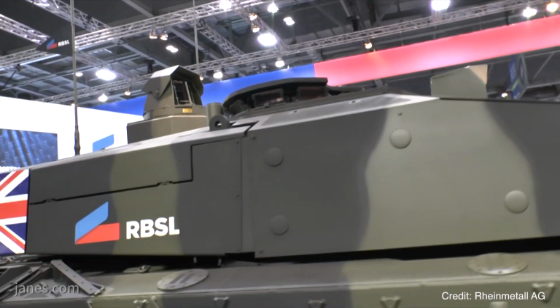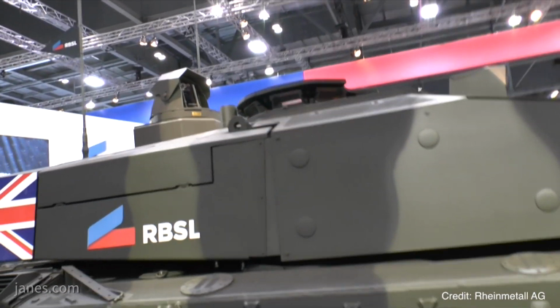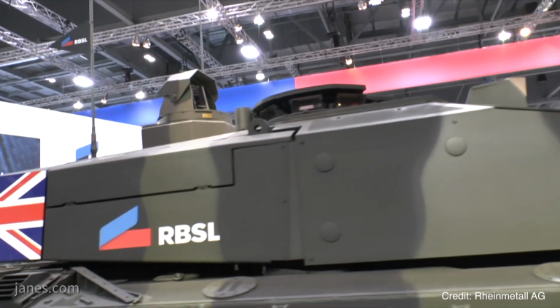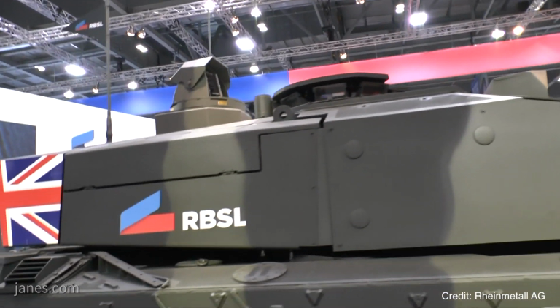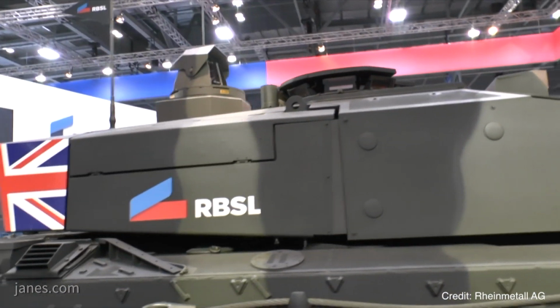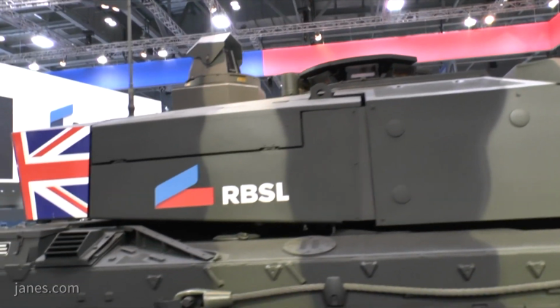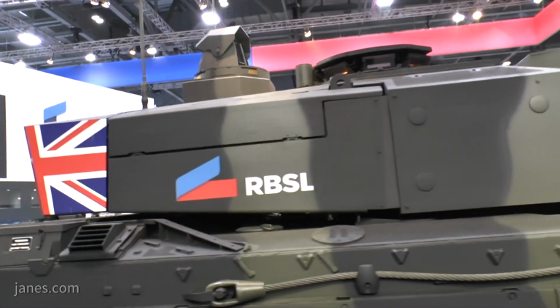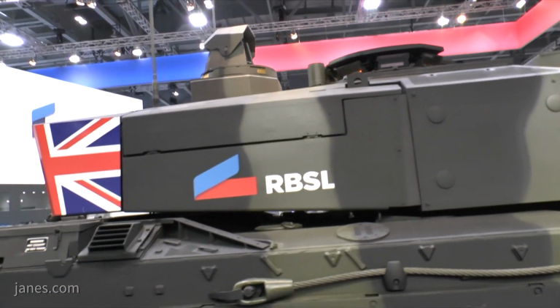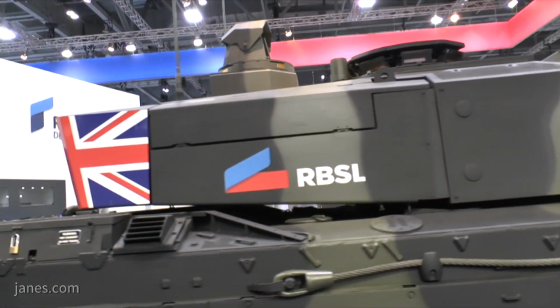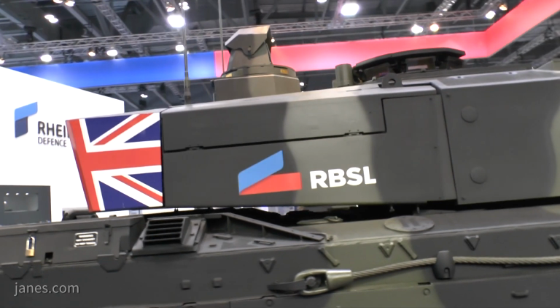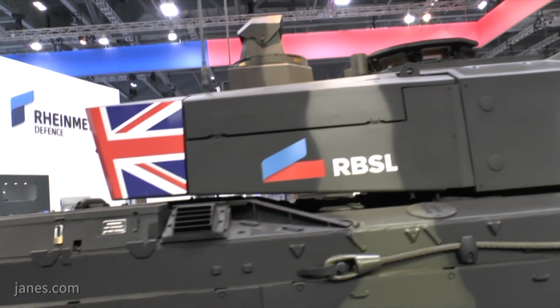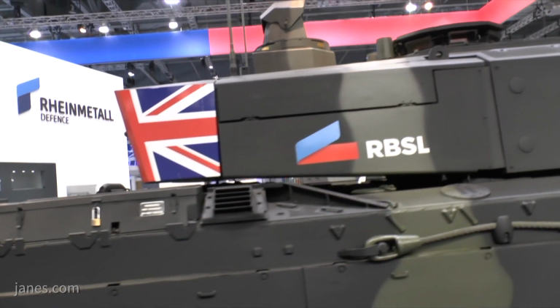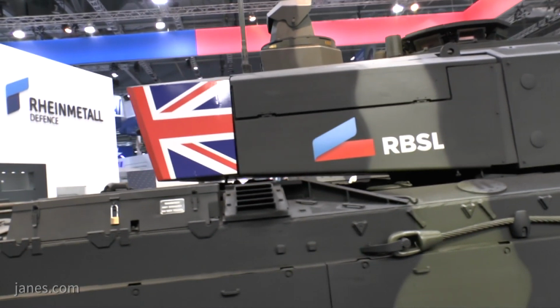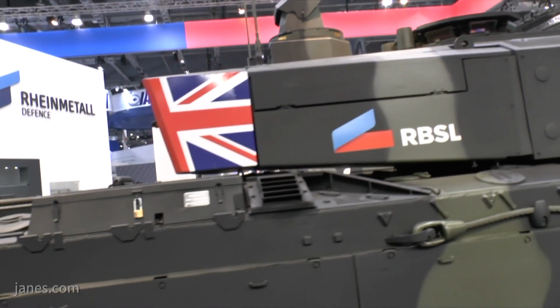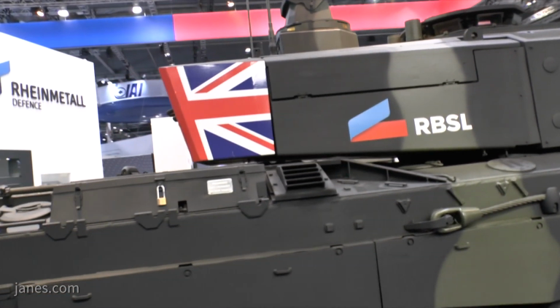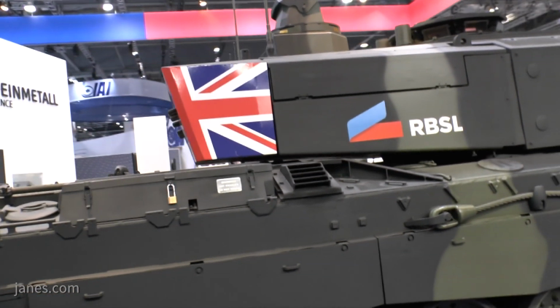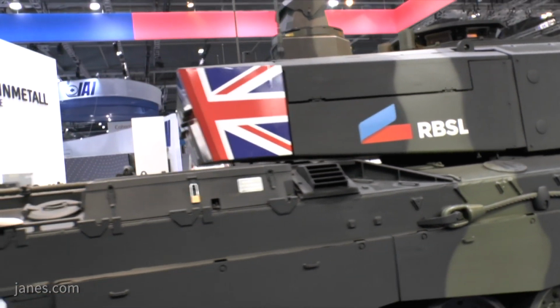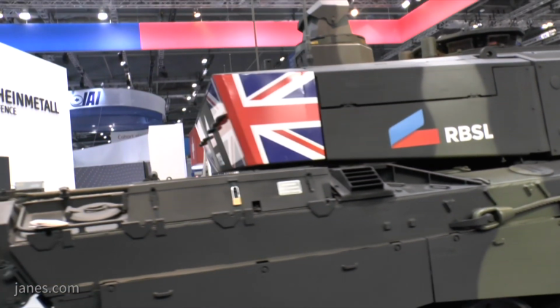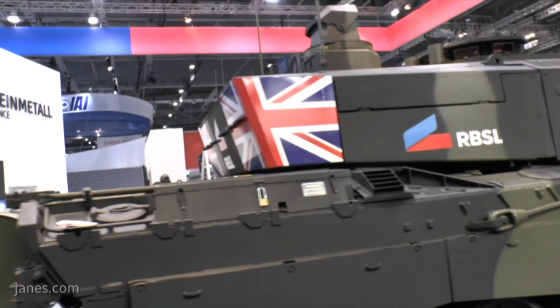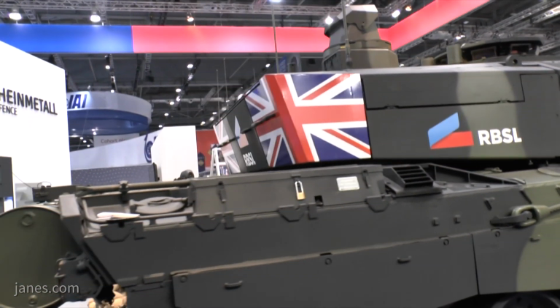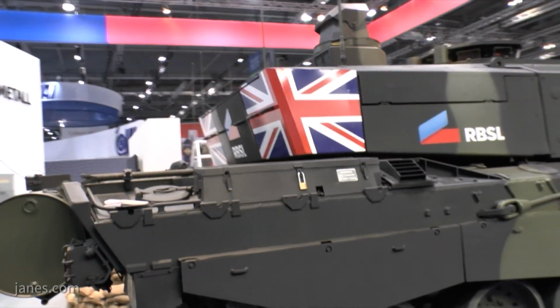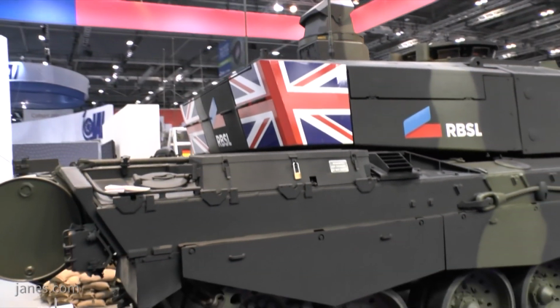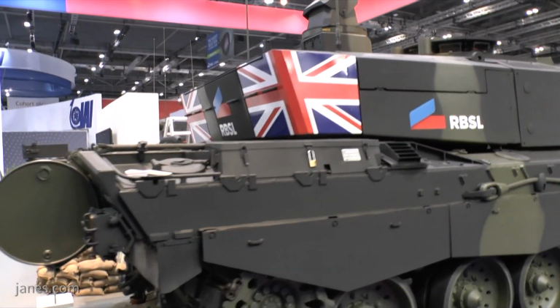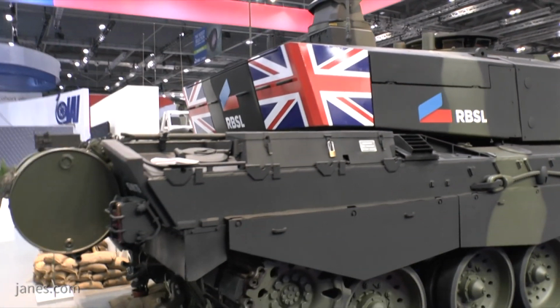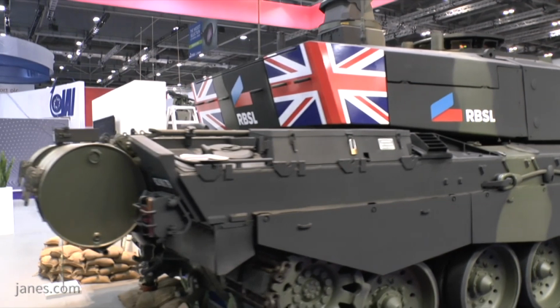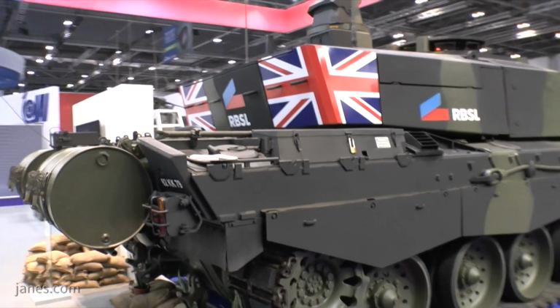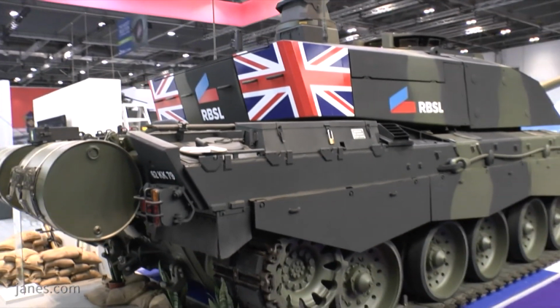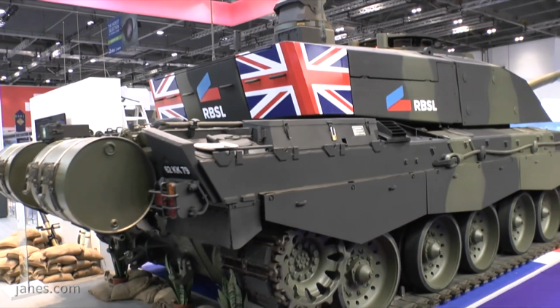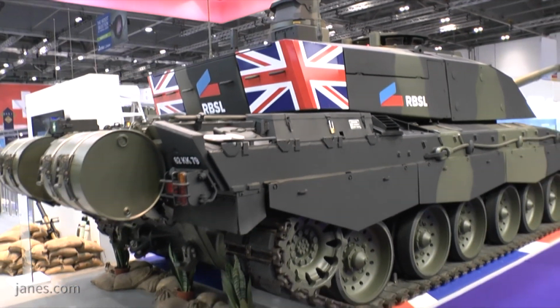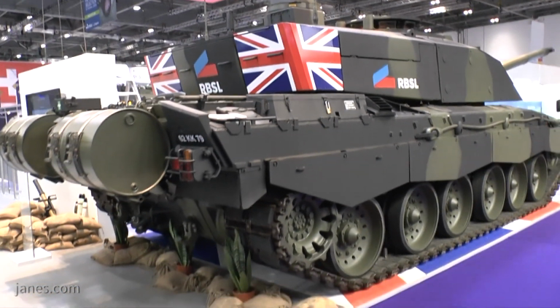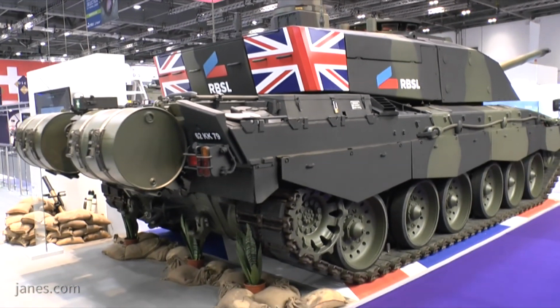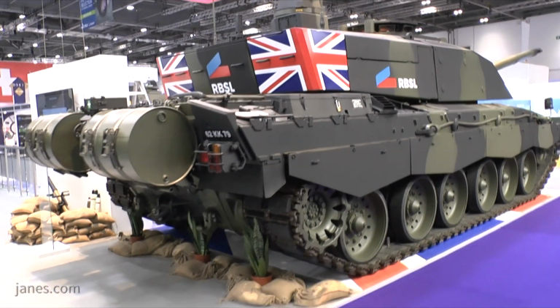Ultimately, the requirement for an improved main battle tank in the UK is an essential and pivotal one. It is hoped that a decision will be reached shortly.